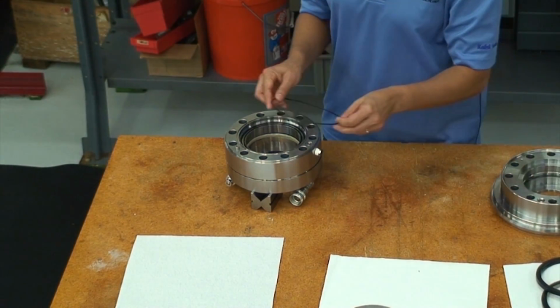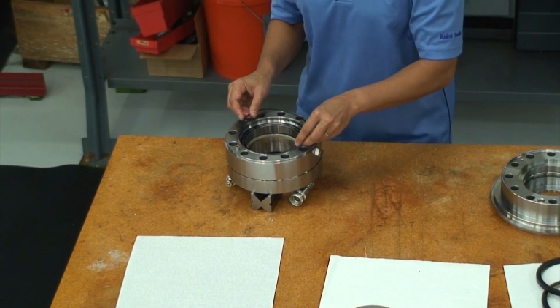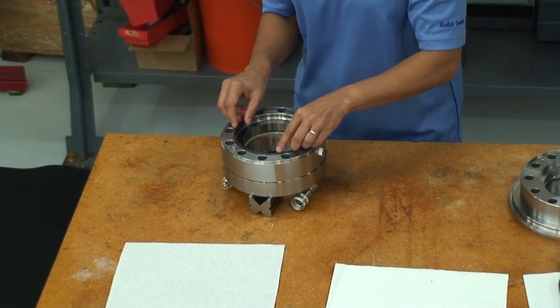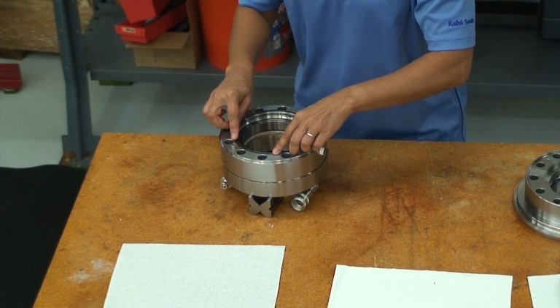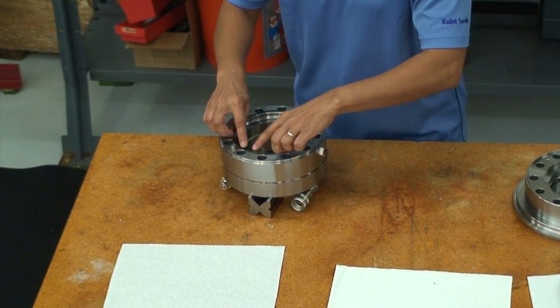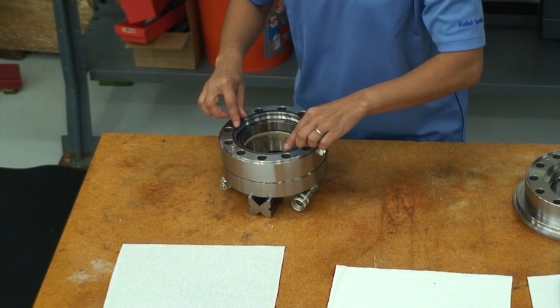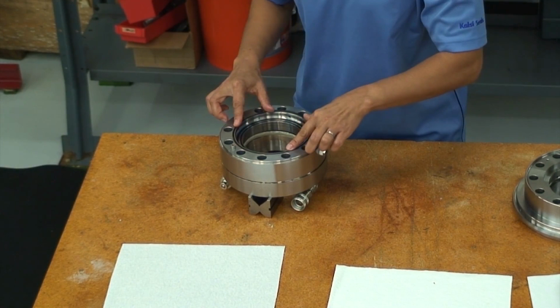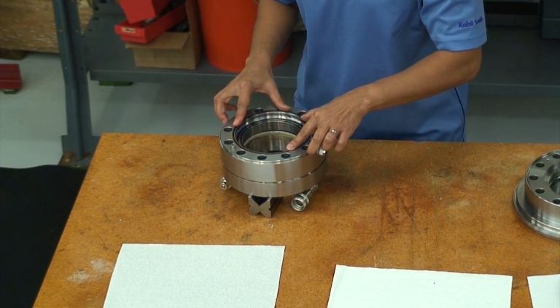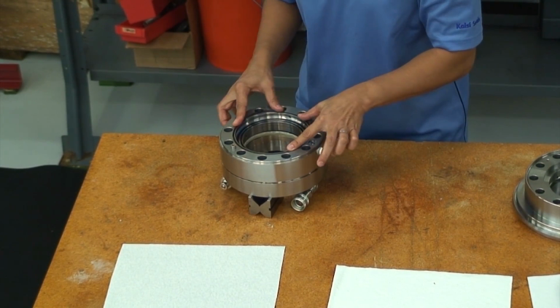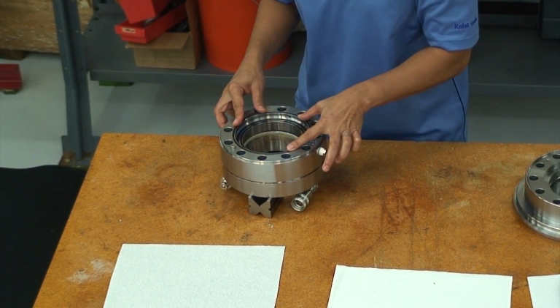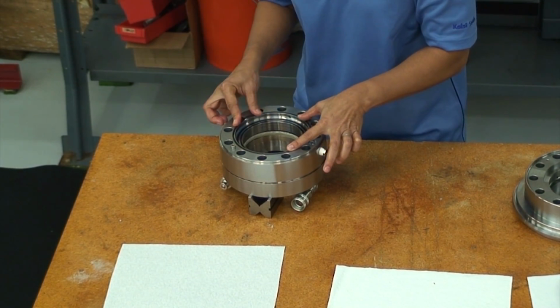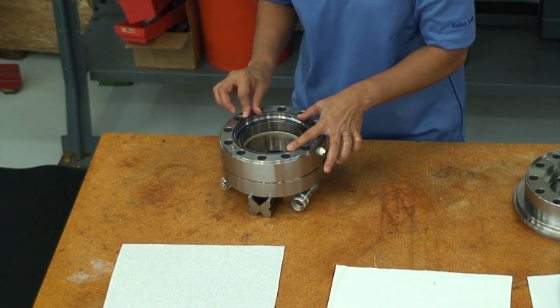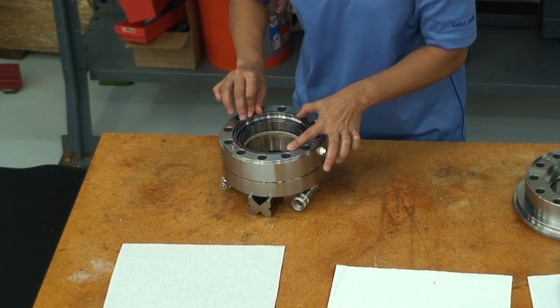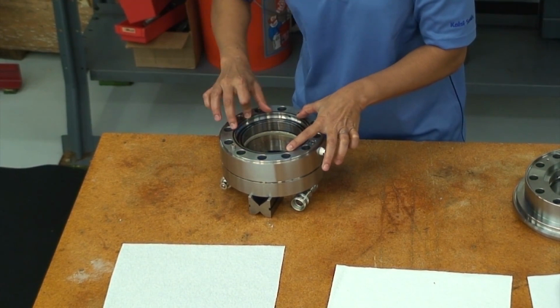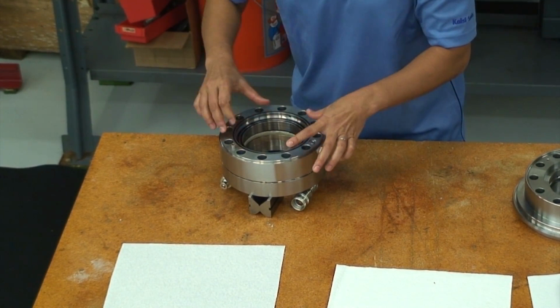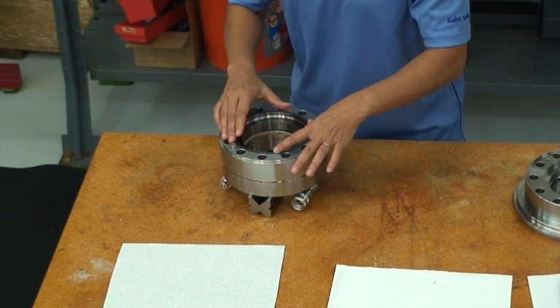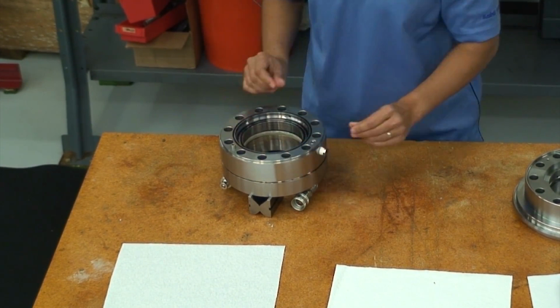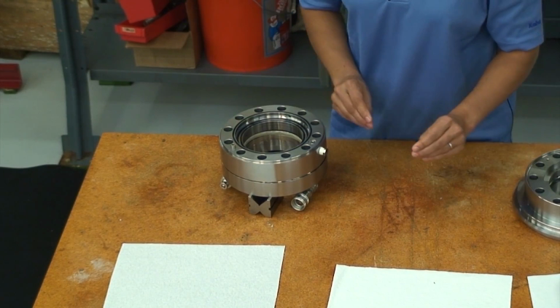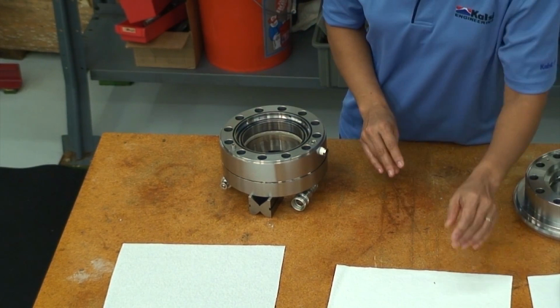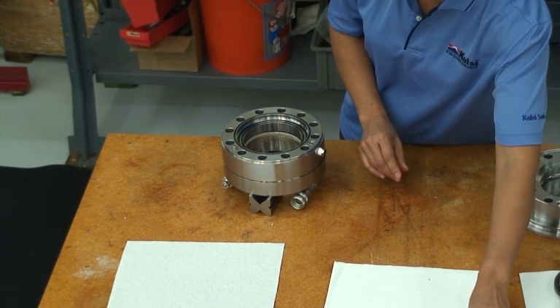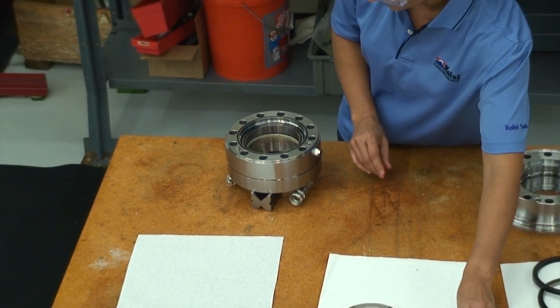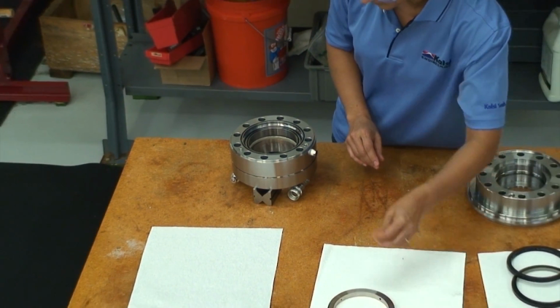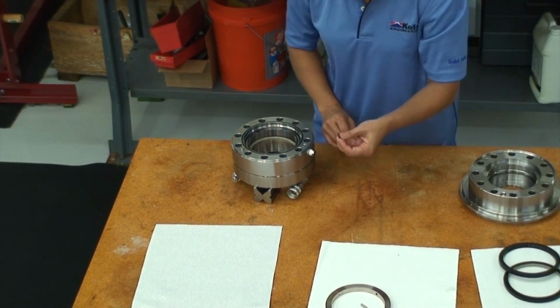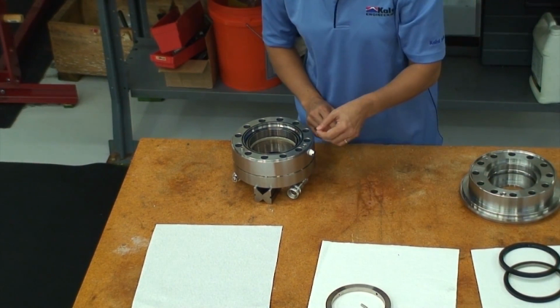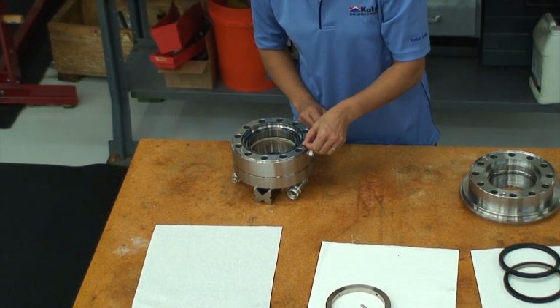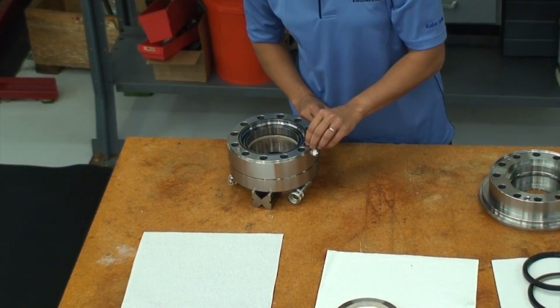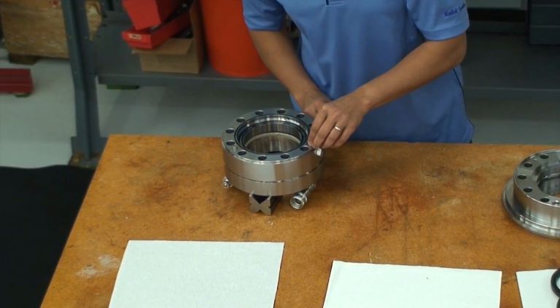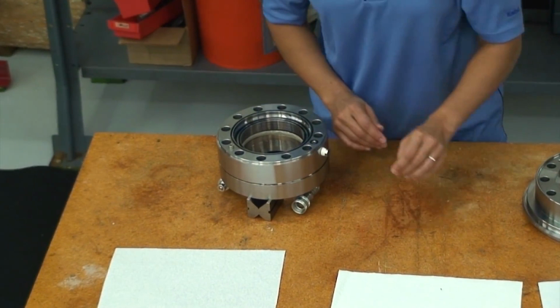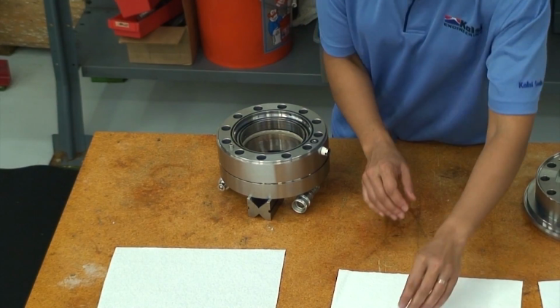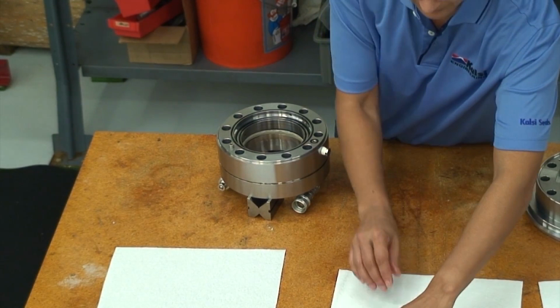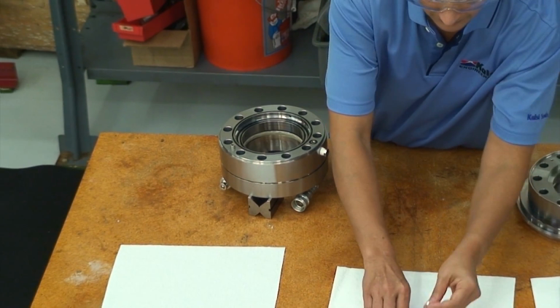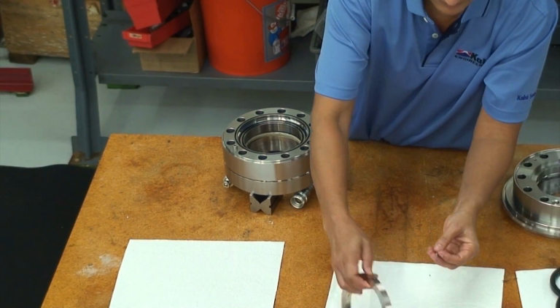This face sealing O-ring seals between the first stage housing and the upper housing. As with the interface between the first and second stage housings, small O-rings are used to seal fluid passageways between the upper and first stage housings.